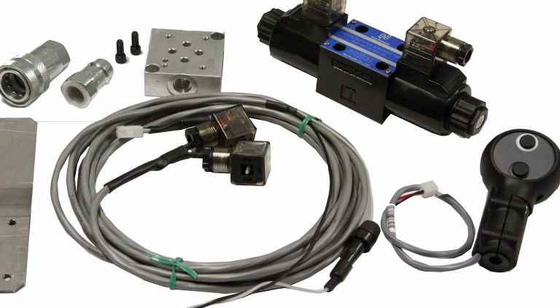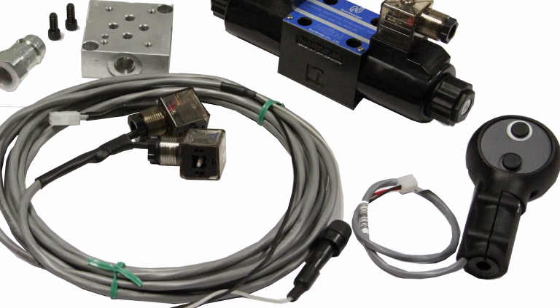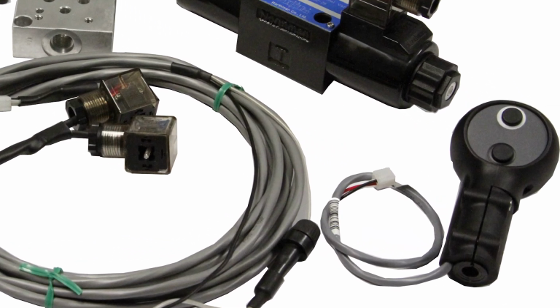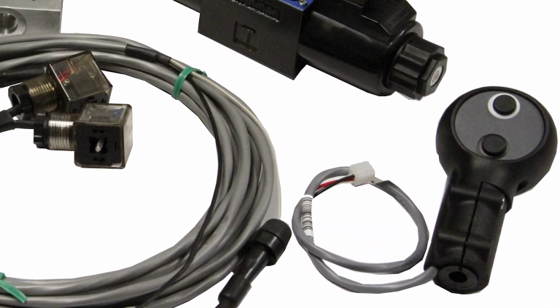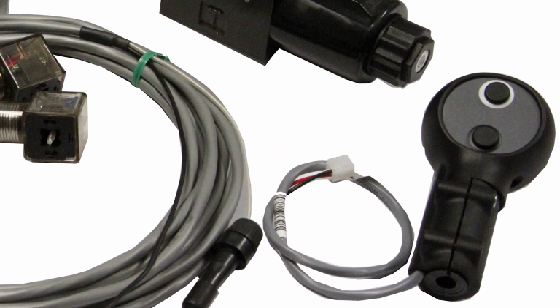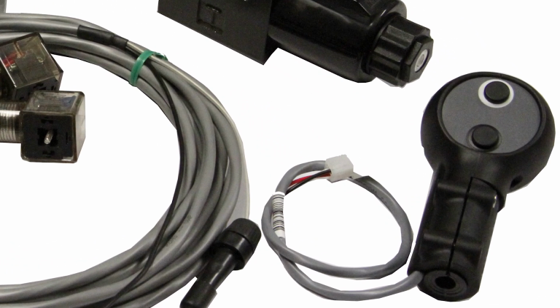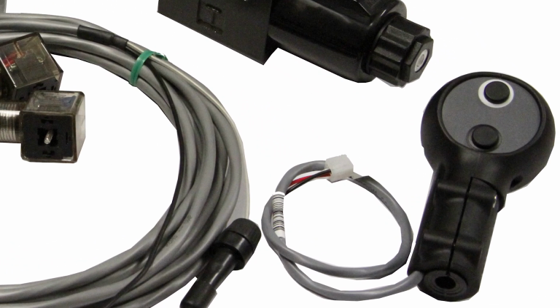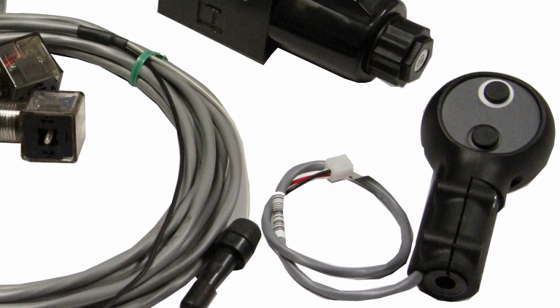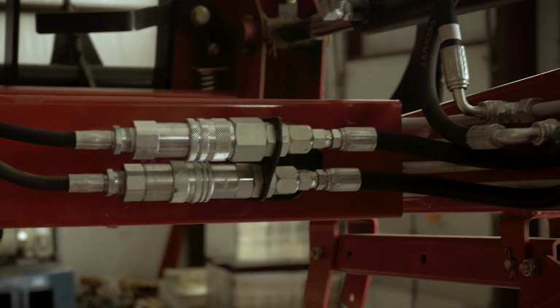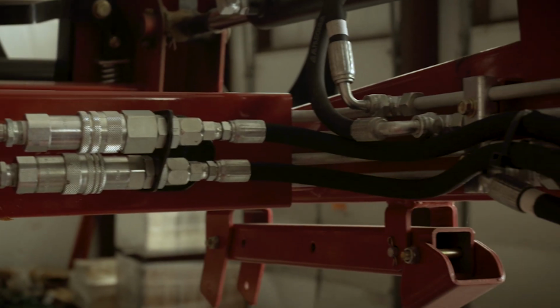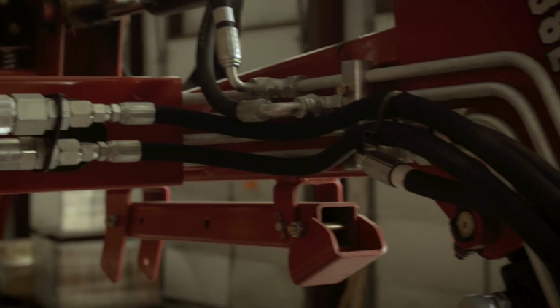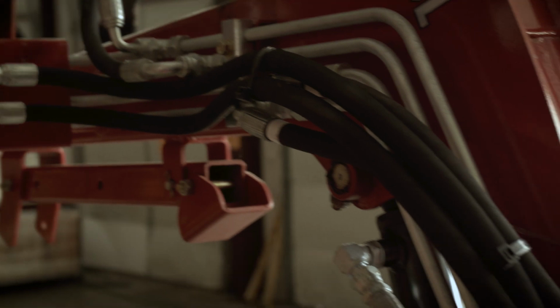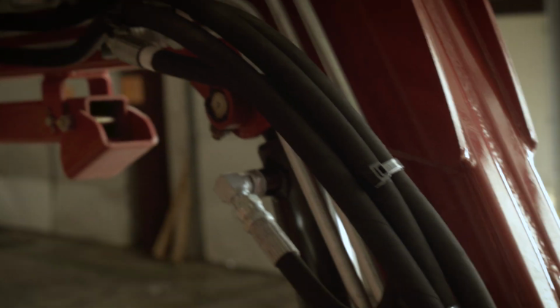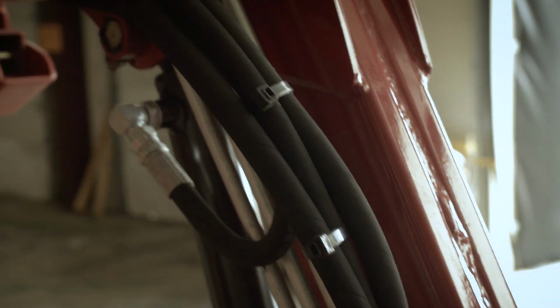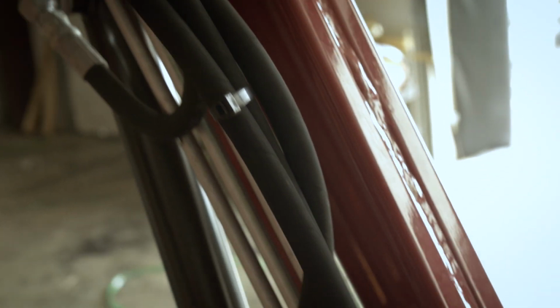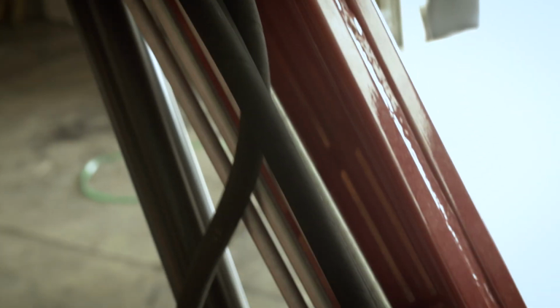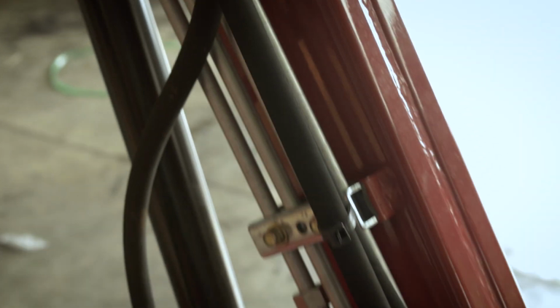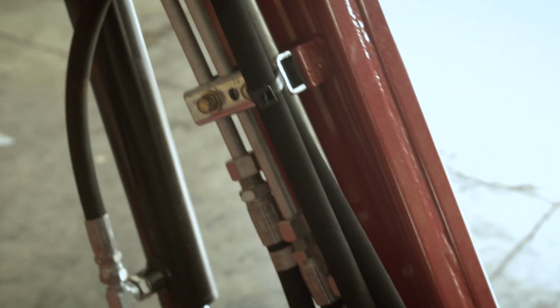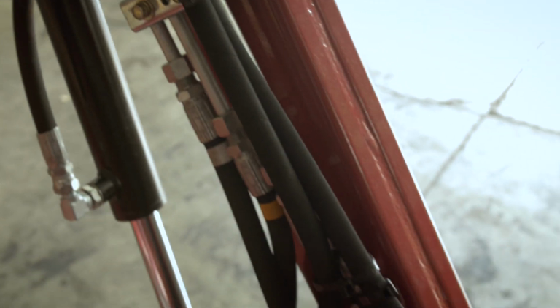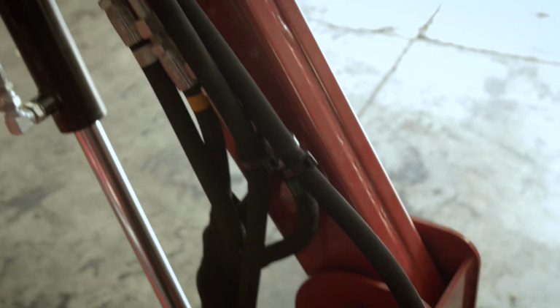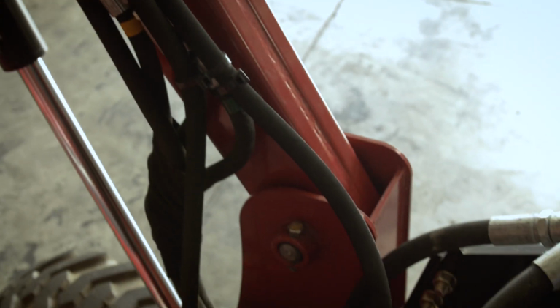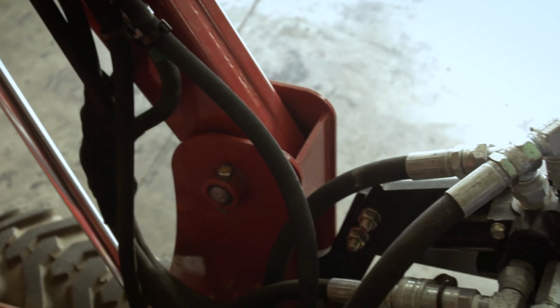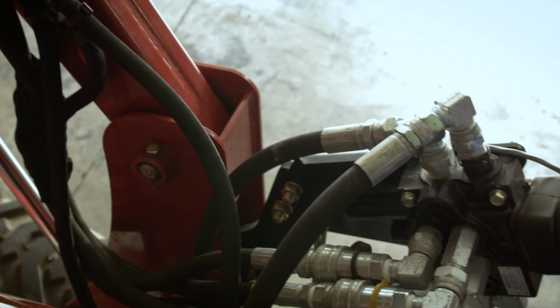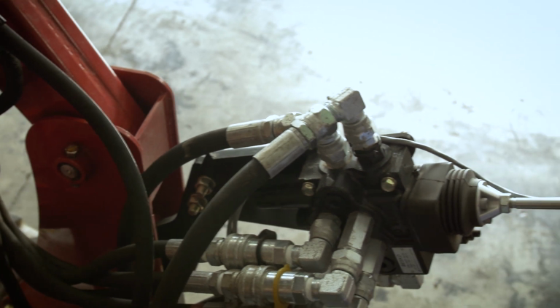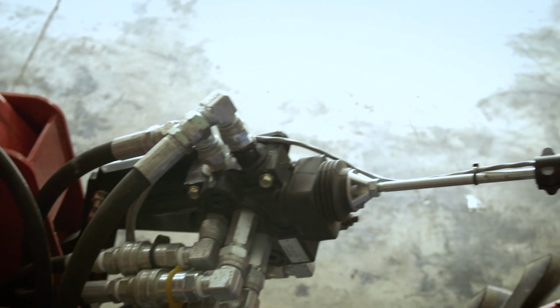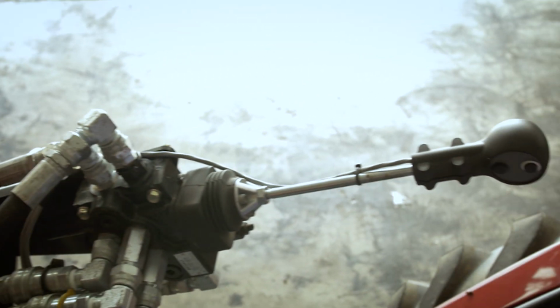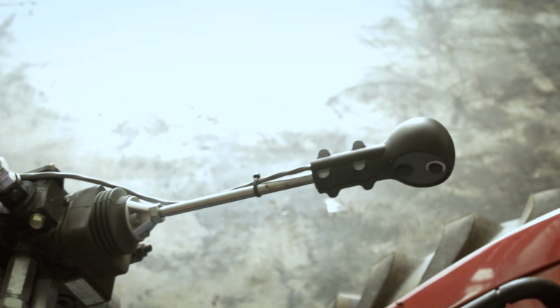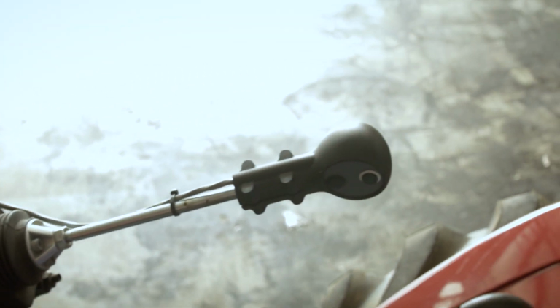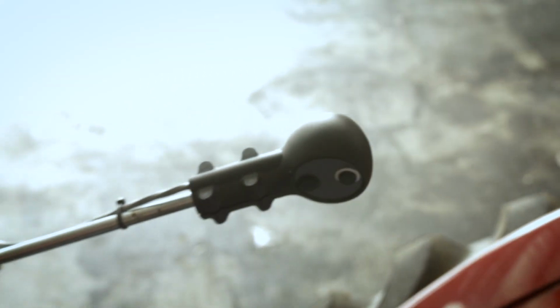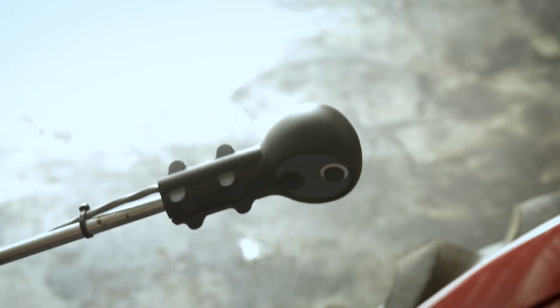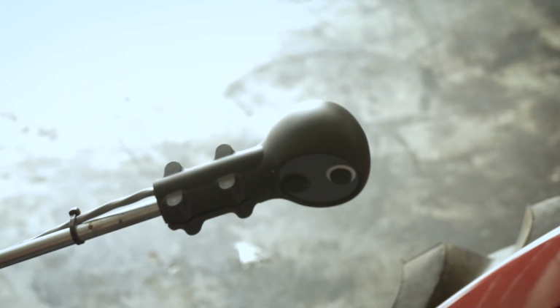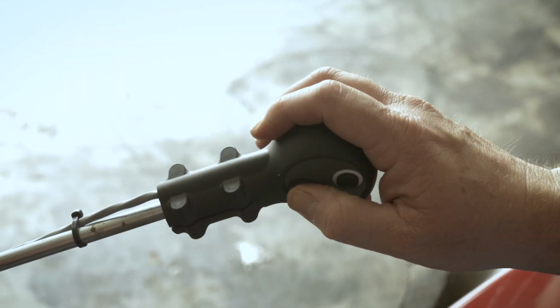This Bailey 3rd Function Kit includes a two-button, three-wire attachment handle from Sure Grip Controls. What is unique about this controller is that it can easily mount to your tractor's existing joystick handle, making the operation of your attachment smooth and simple.